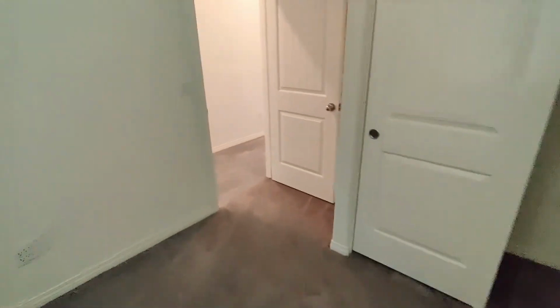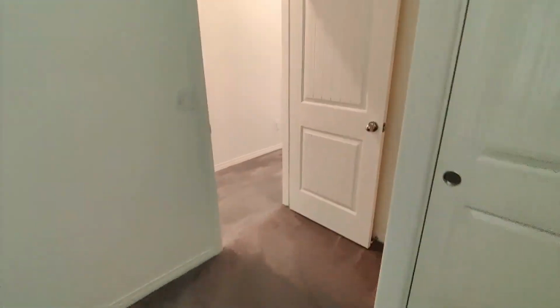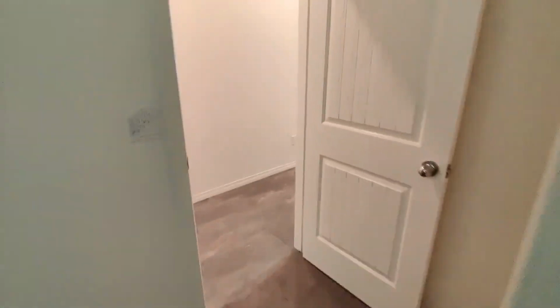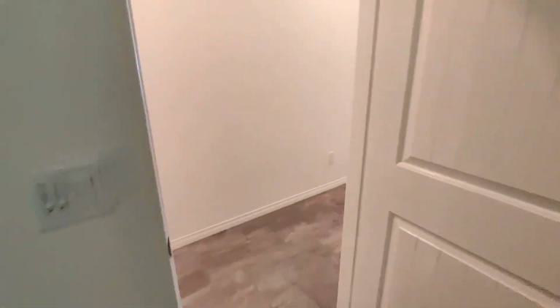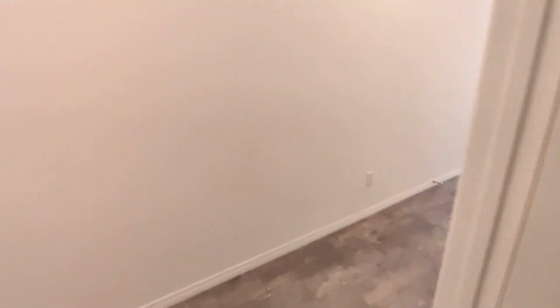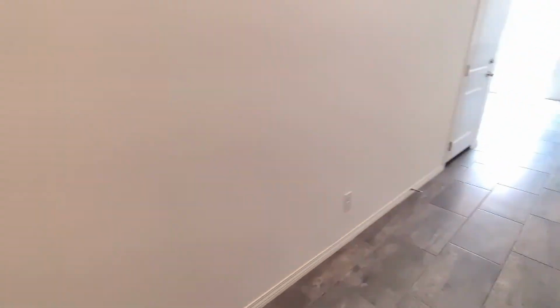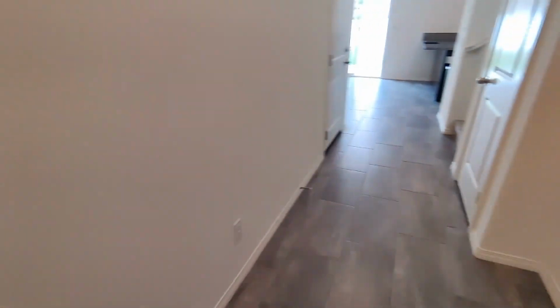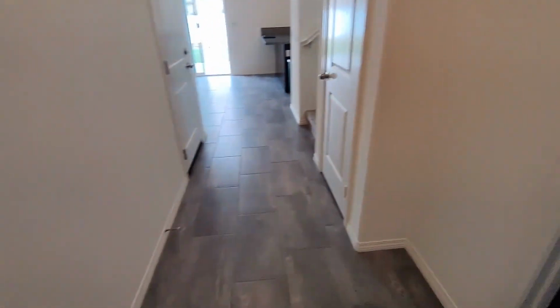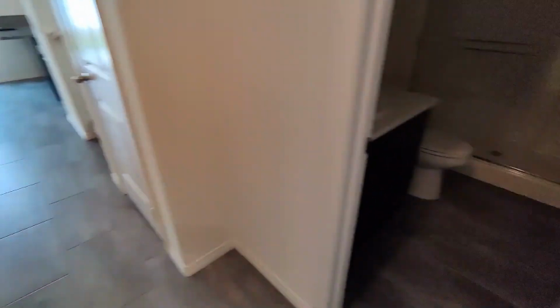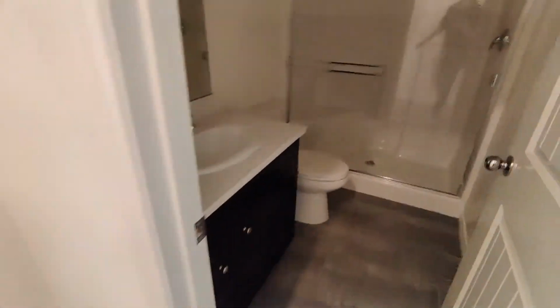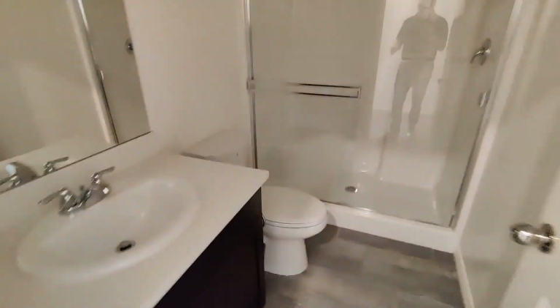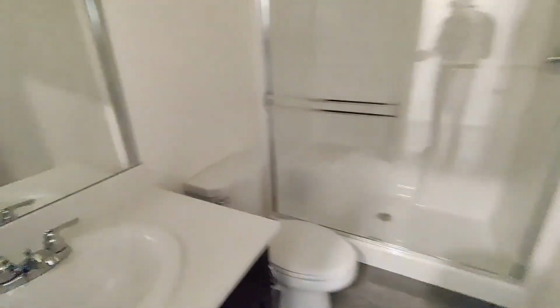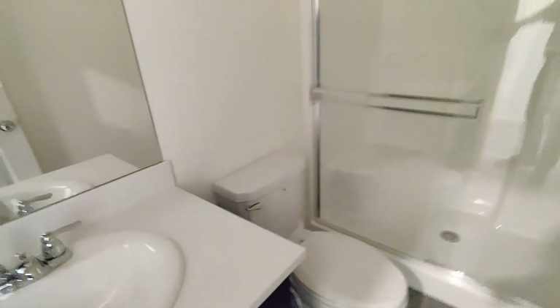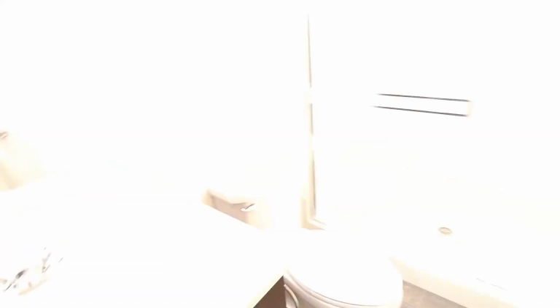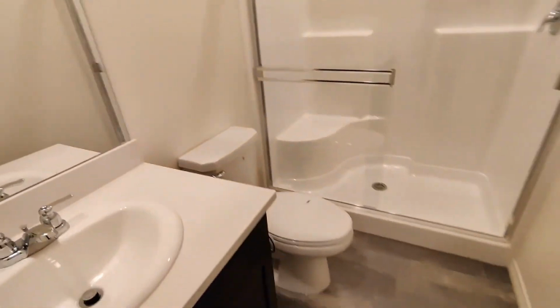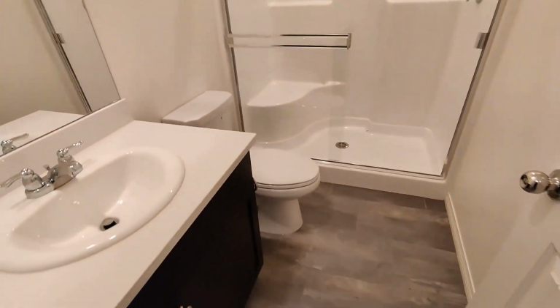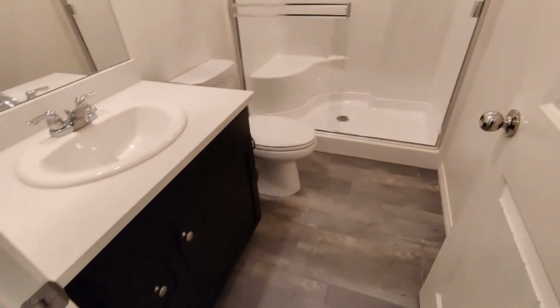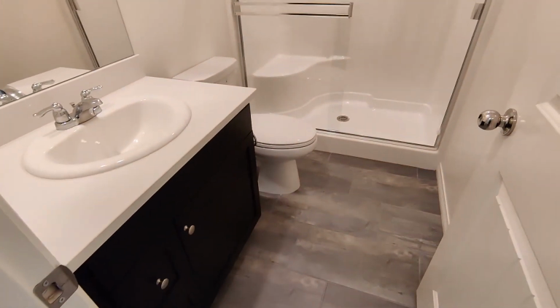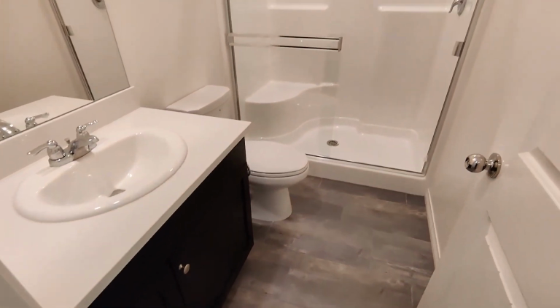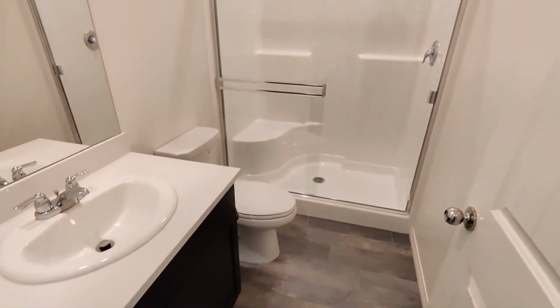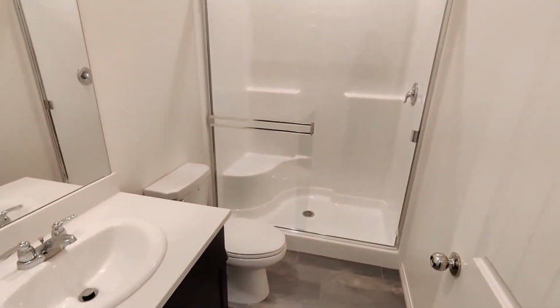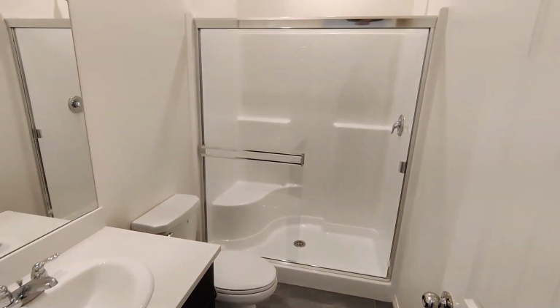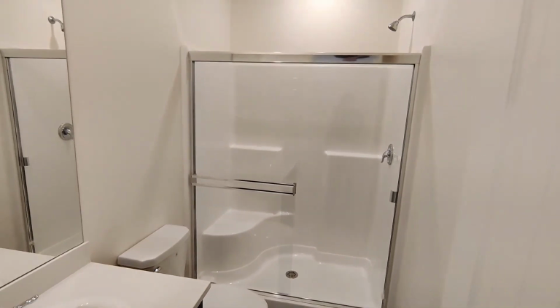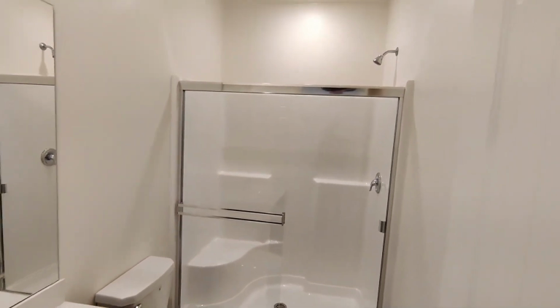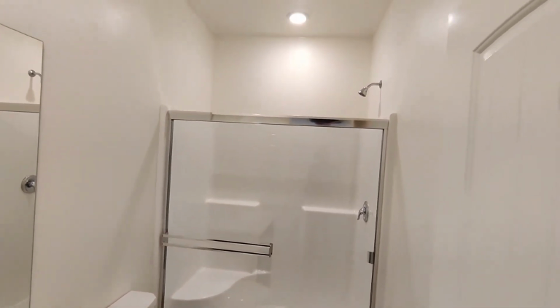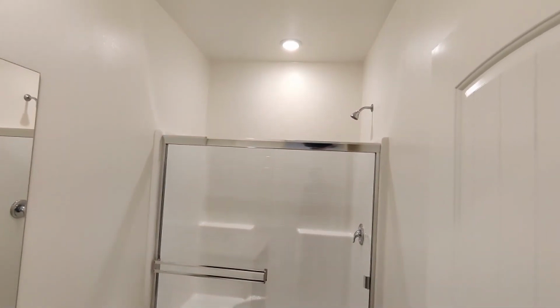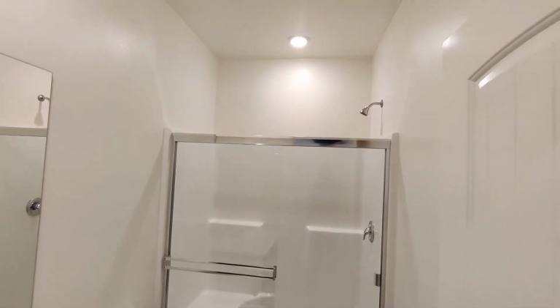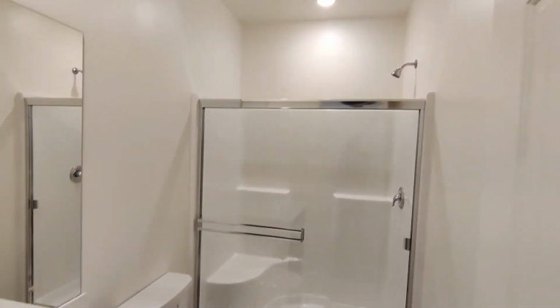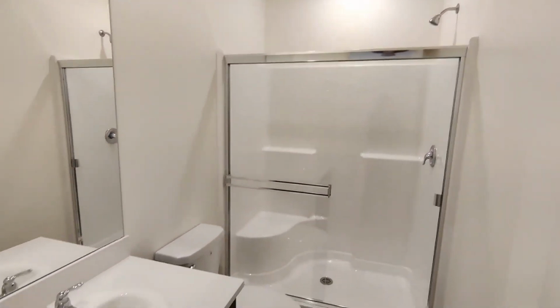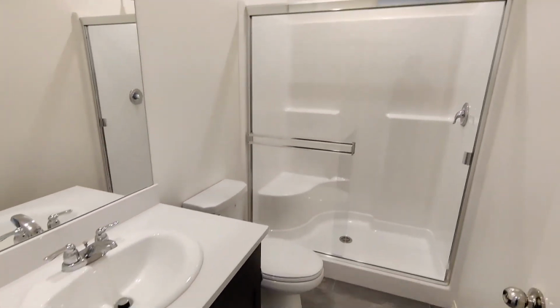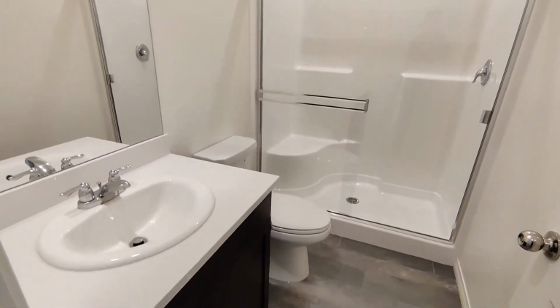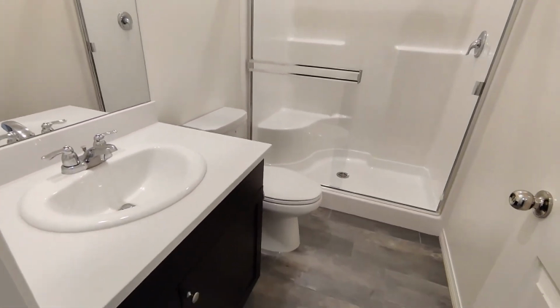Continuing down the hall a little bit and we'll get our downstairs bathroom — shower stall, toilet, vanity, all the normal stuff here.